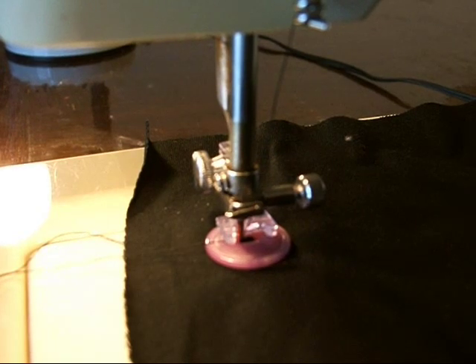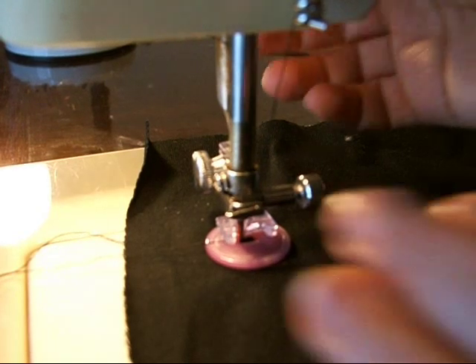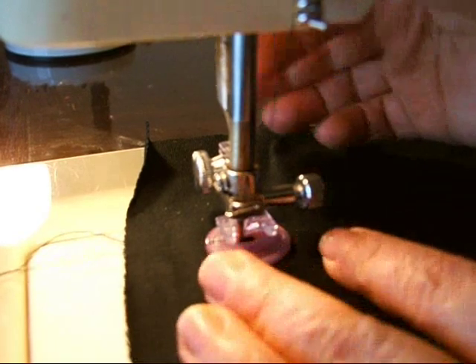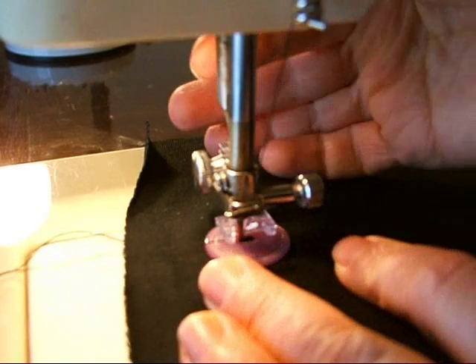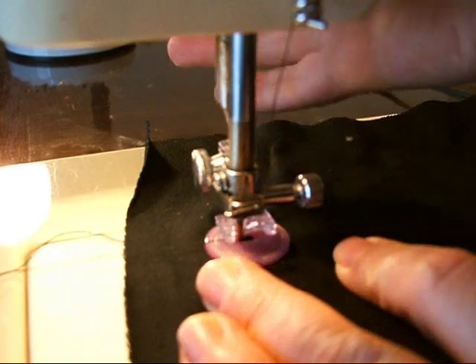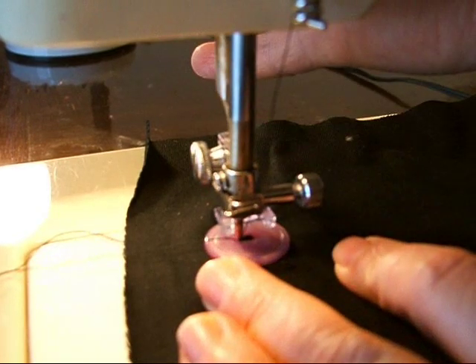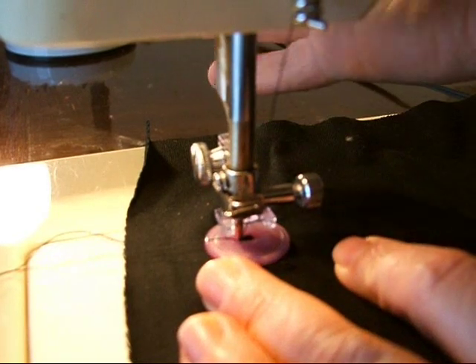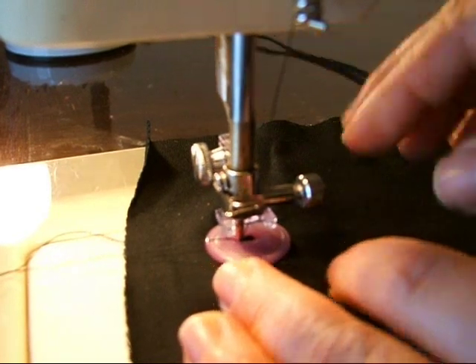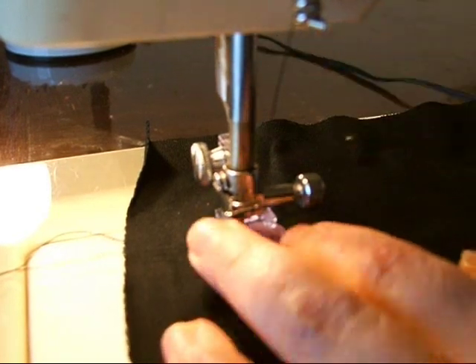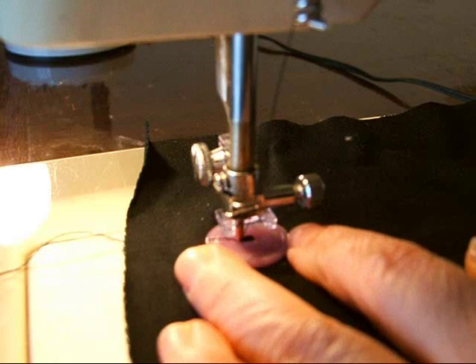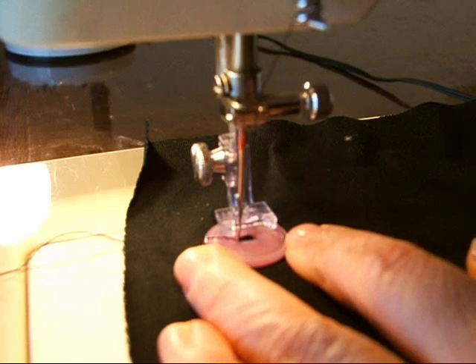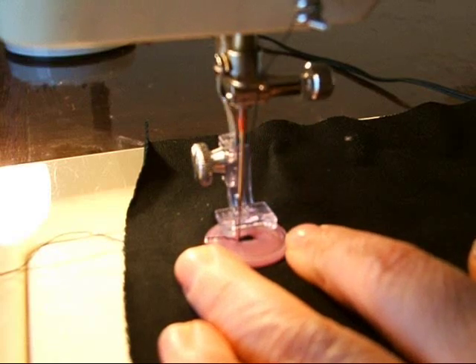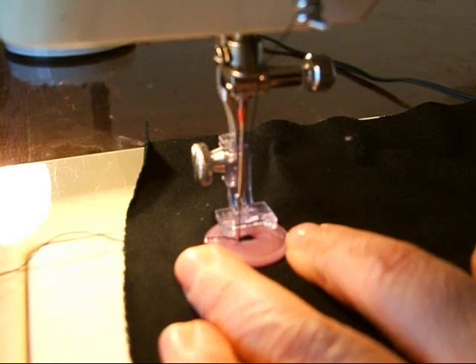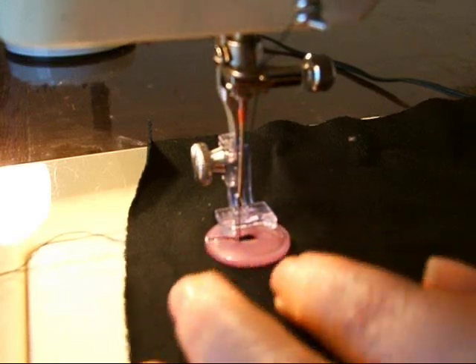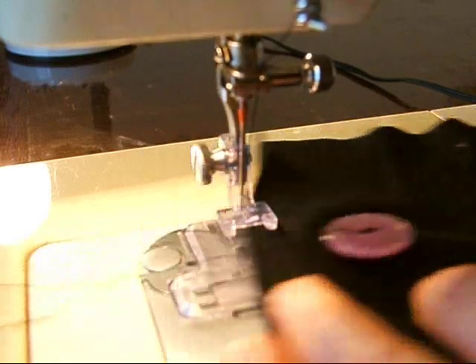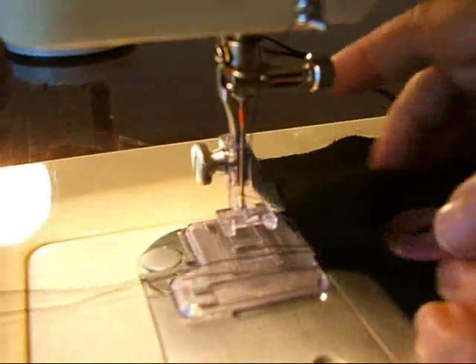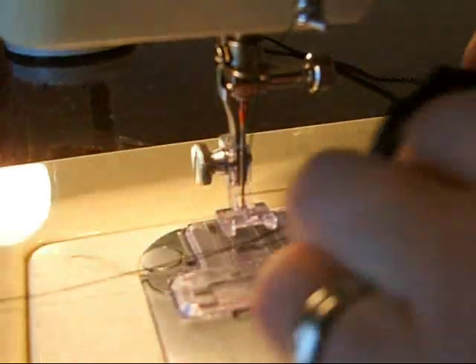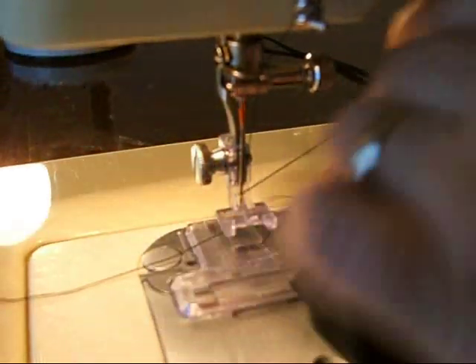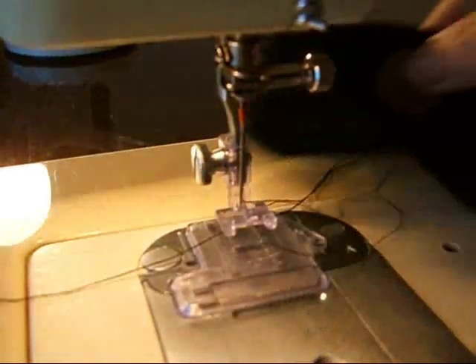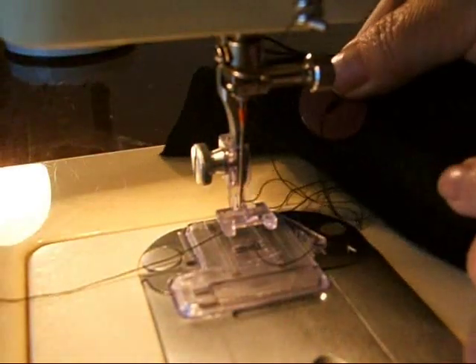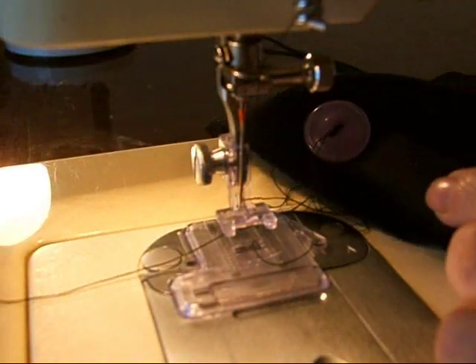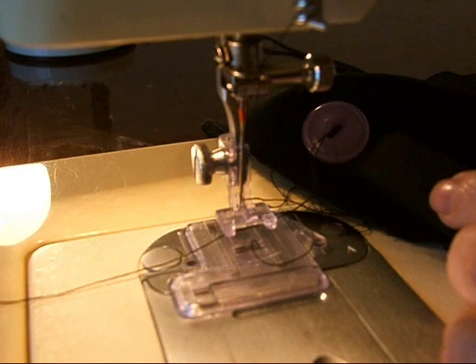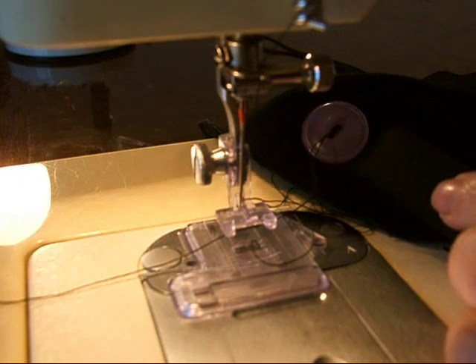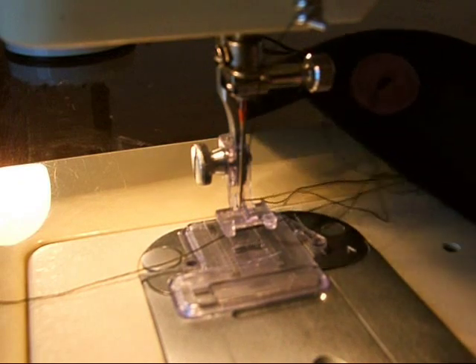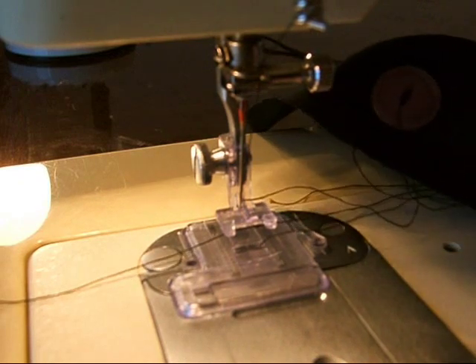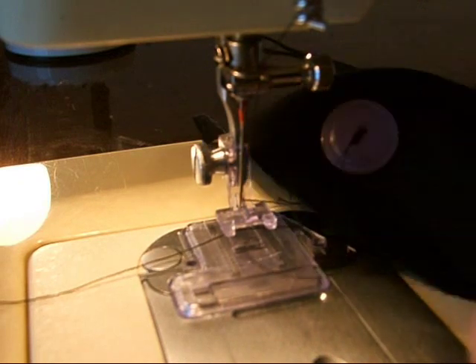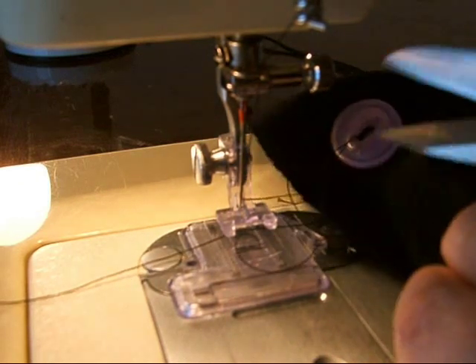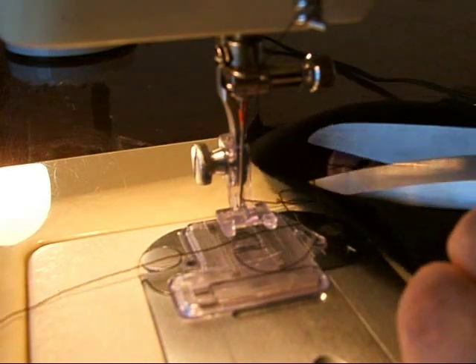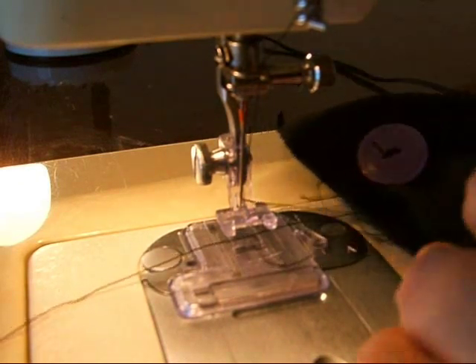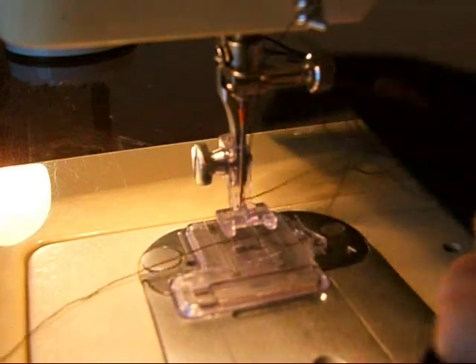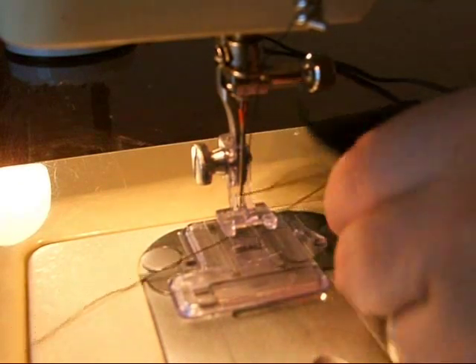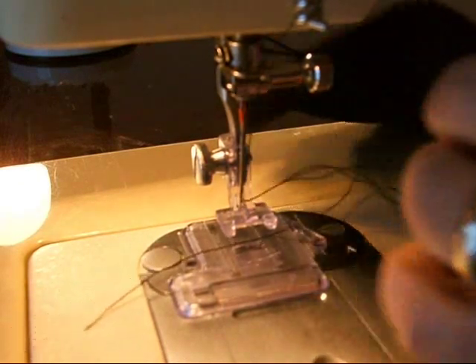To remove your work, pull up the presser foot, raise the needle, and you're ready to cut your threads. Cut in front and cut in back.